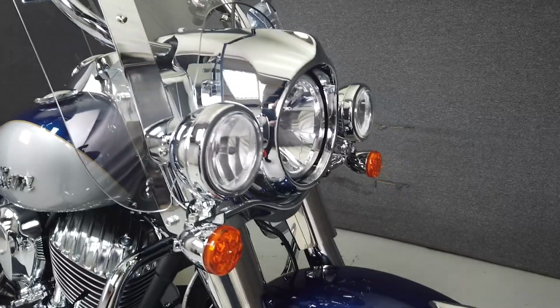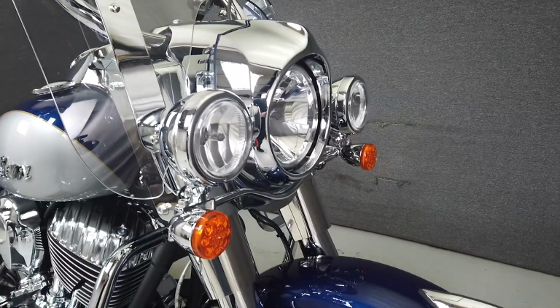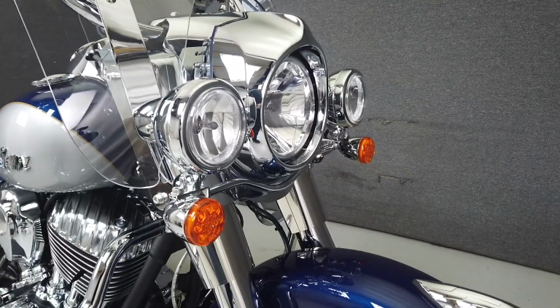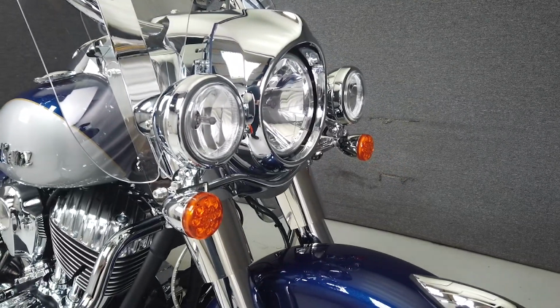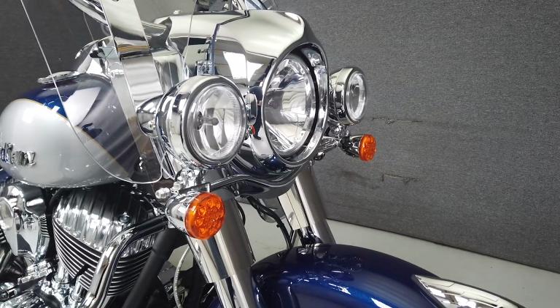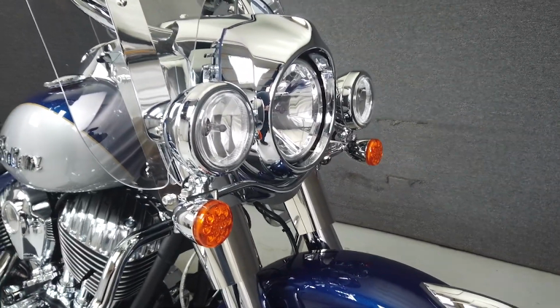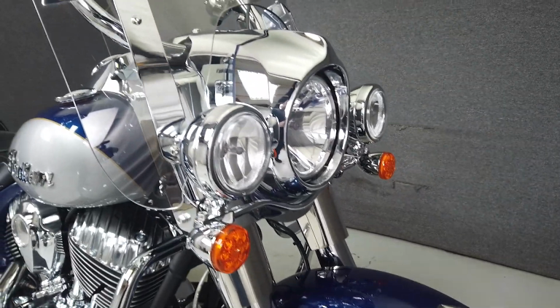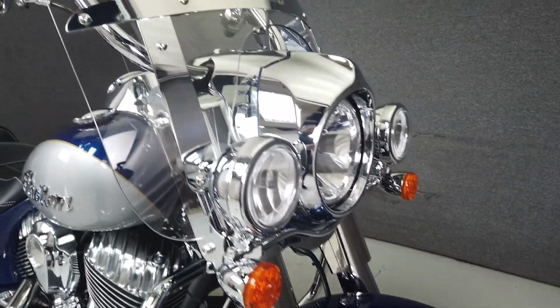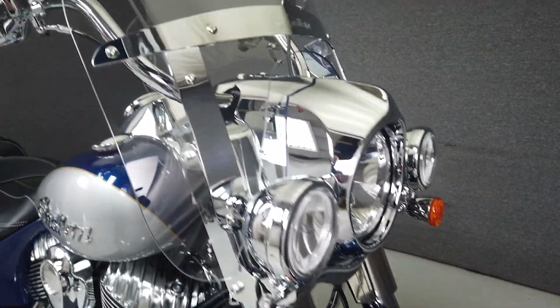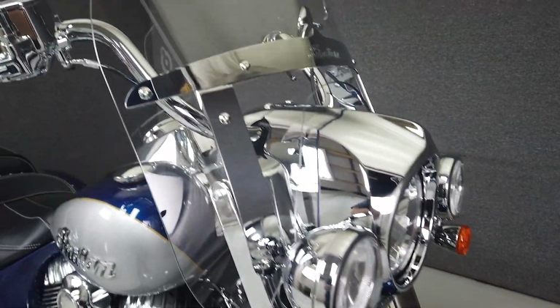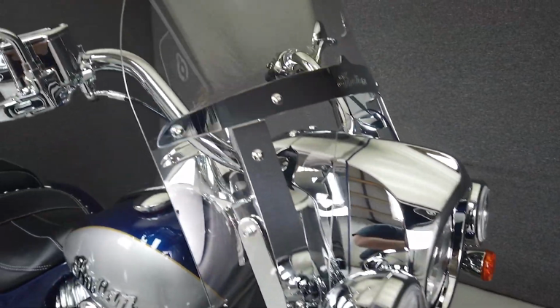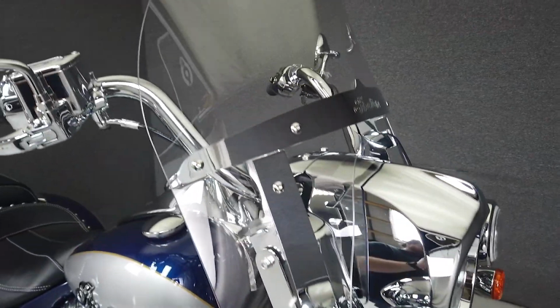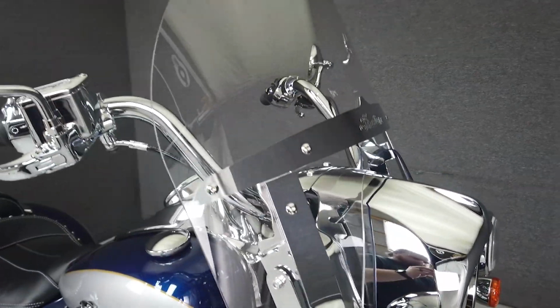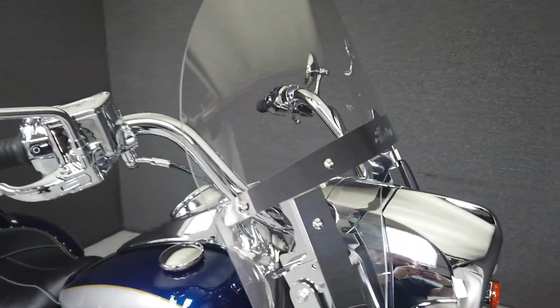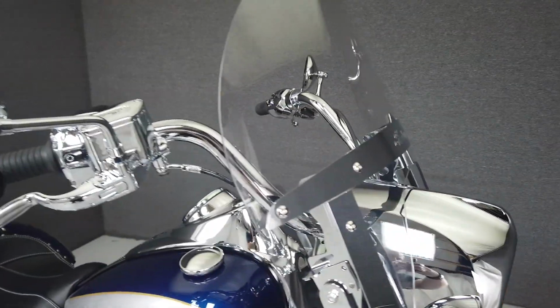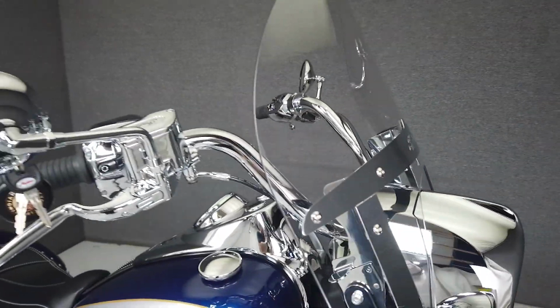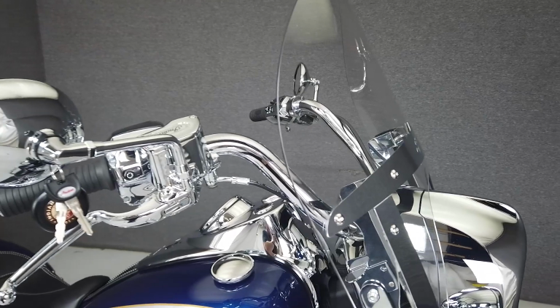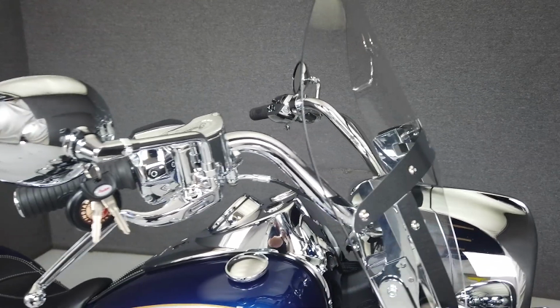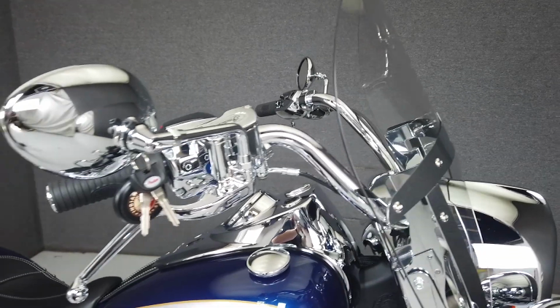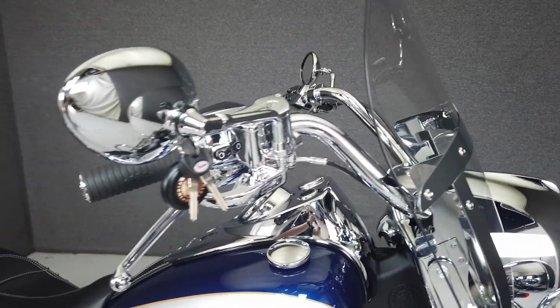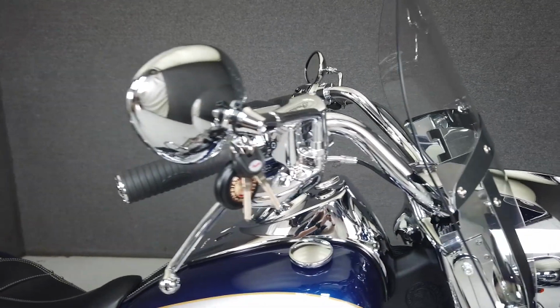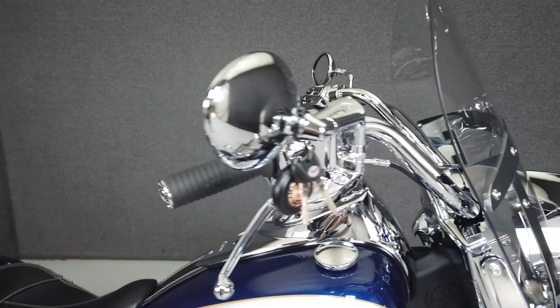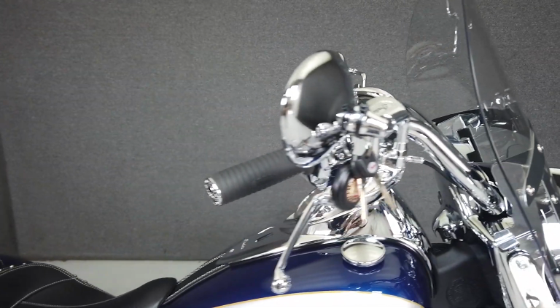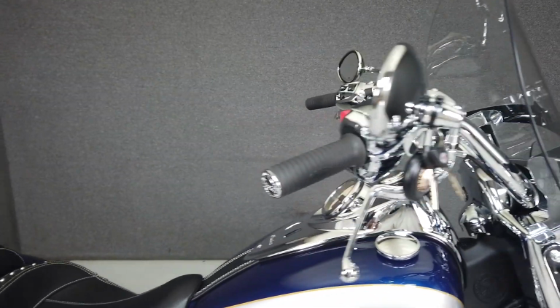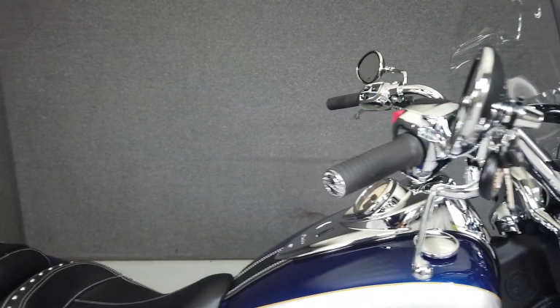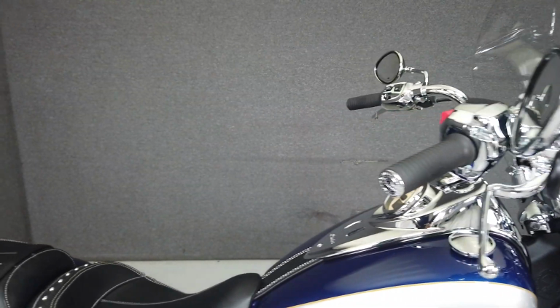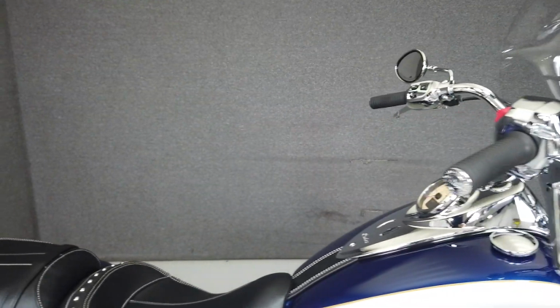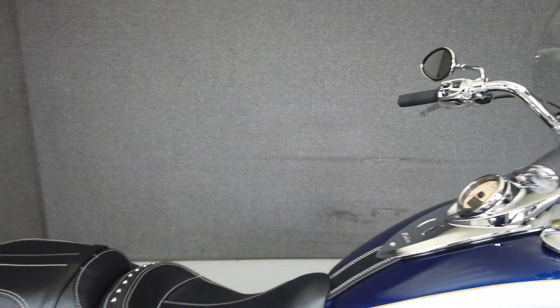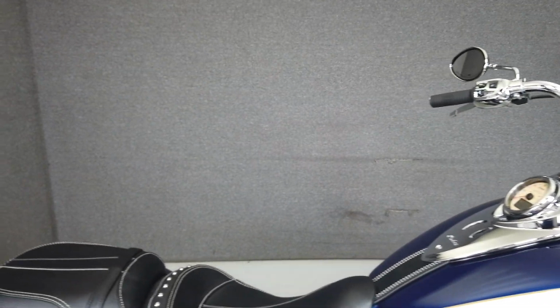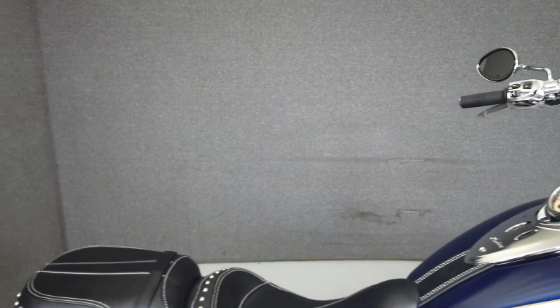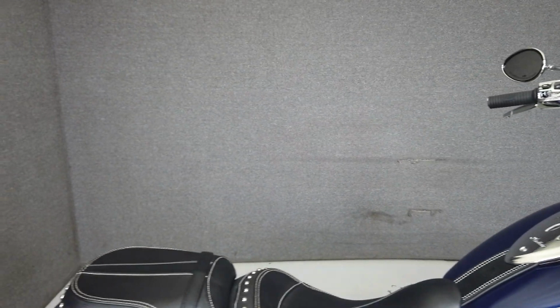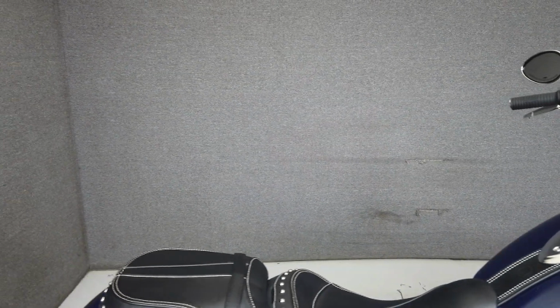It comes equipped with ABS, cruise control and power locking bags. Powered by a 110 cubic inch V-twin putting out an impressive 119 ft-lbs of torque through a 6-speed transmission.